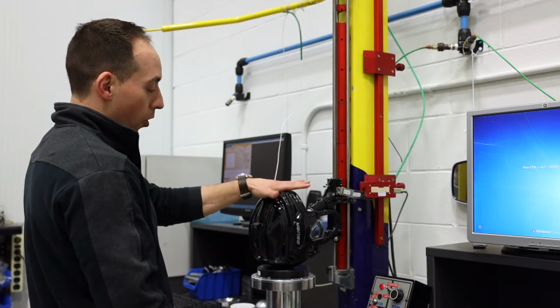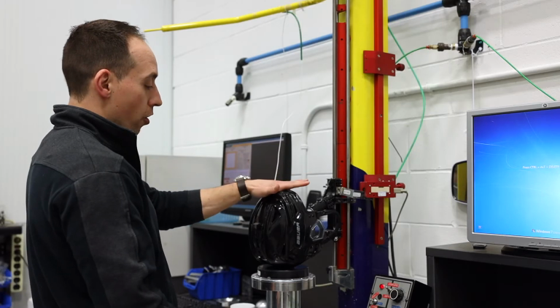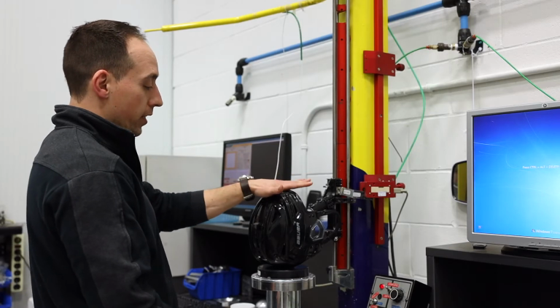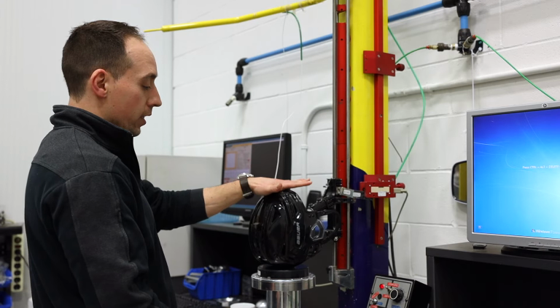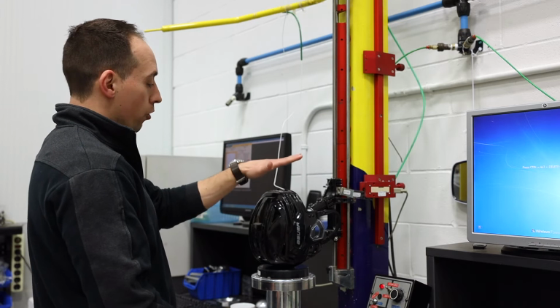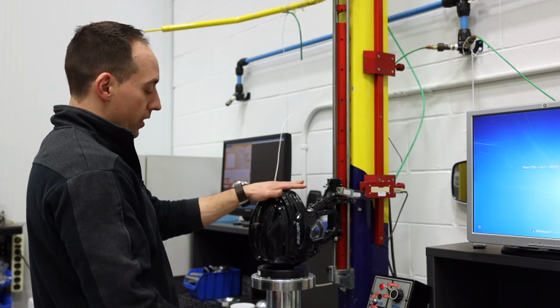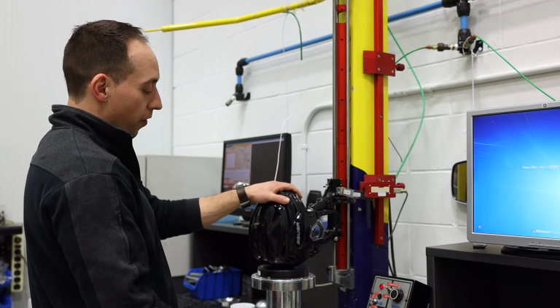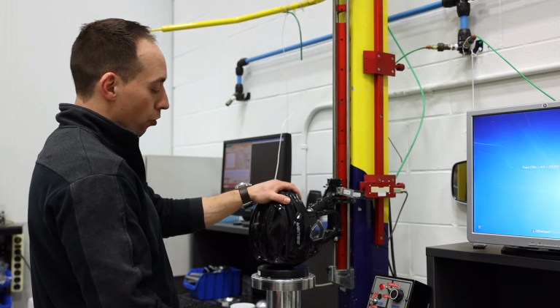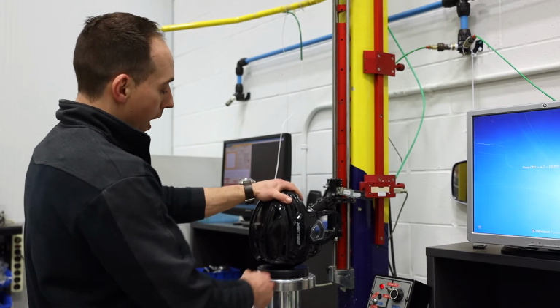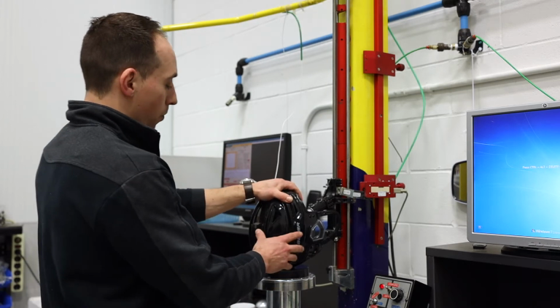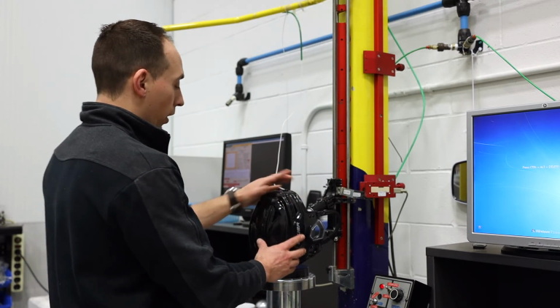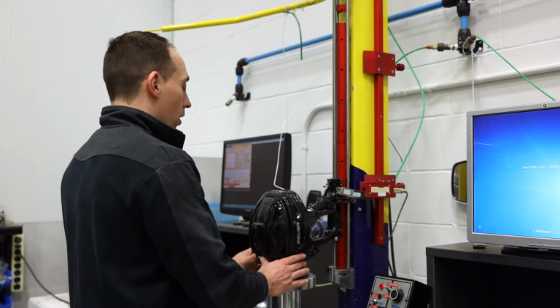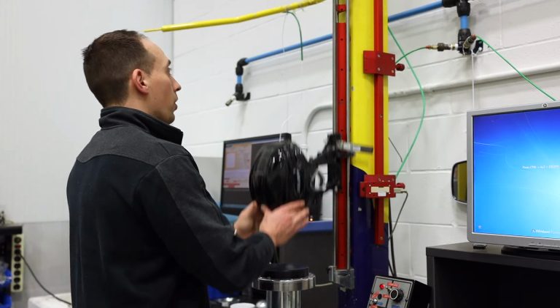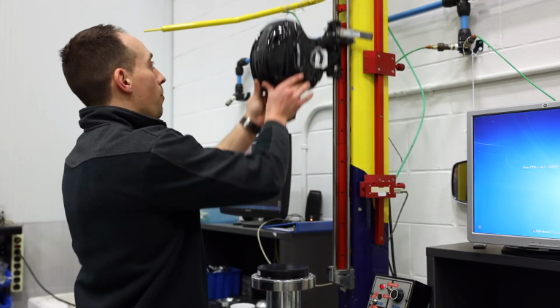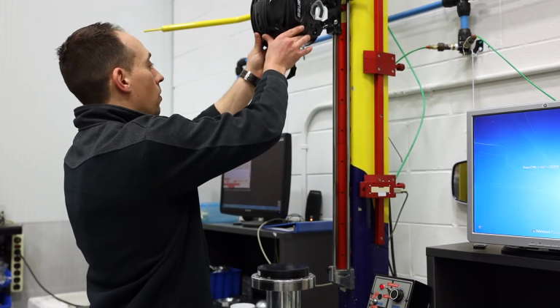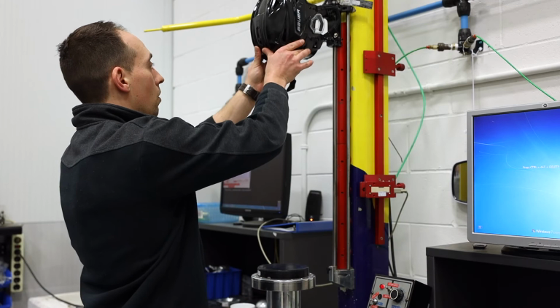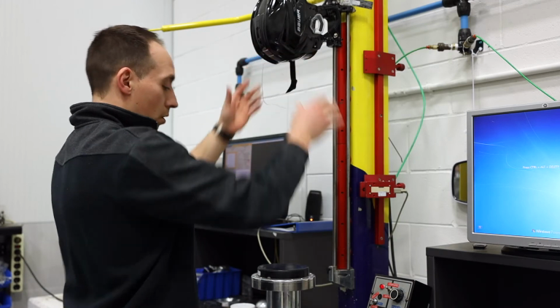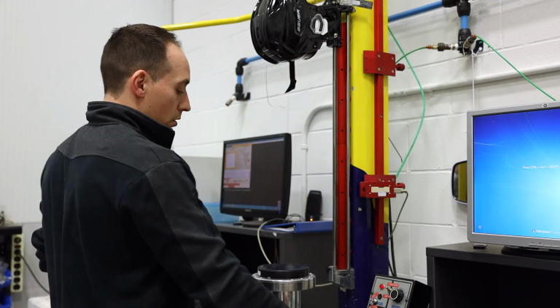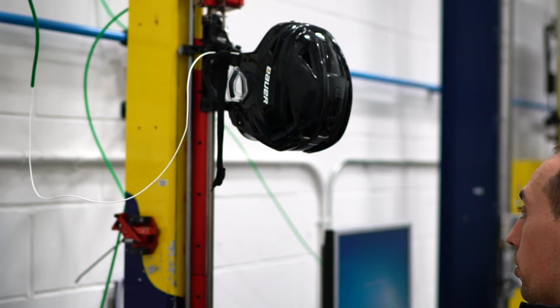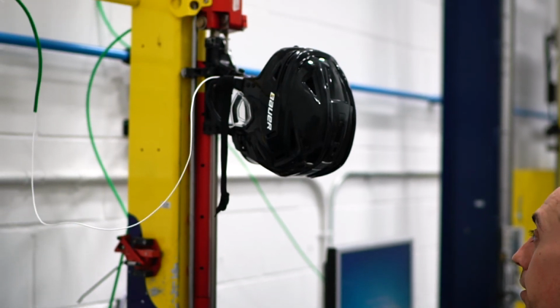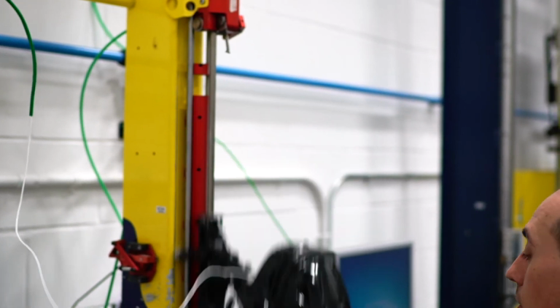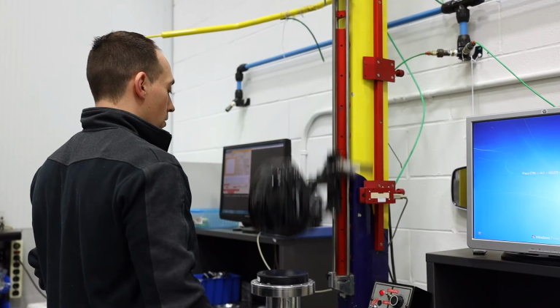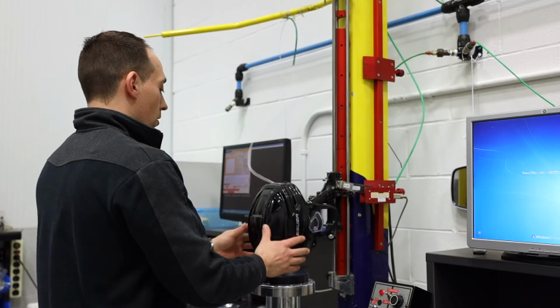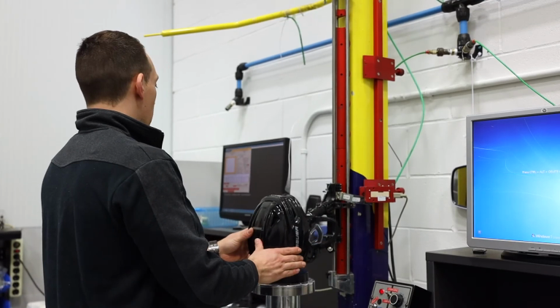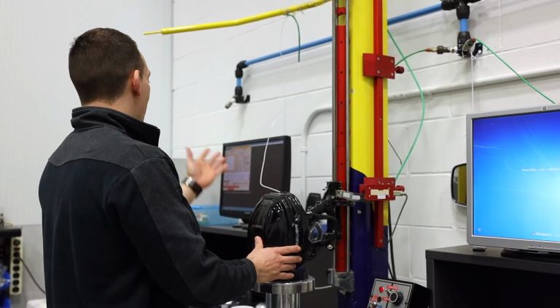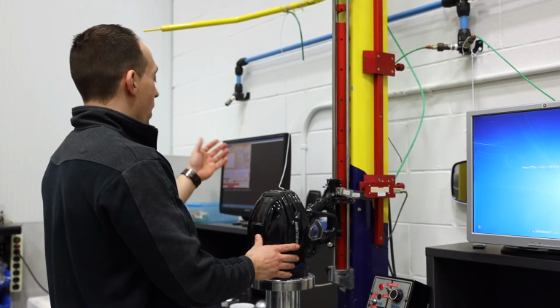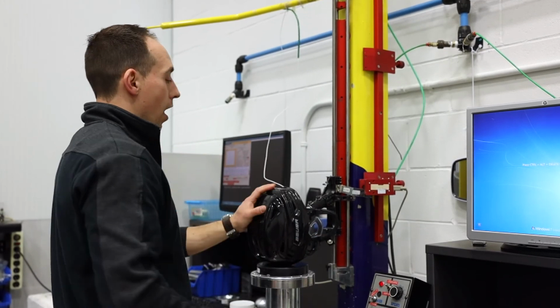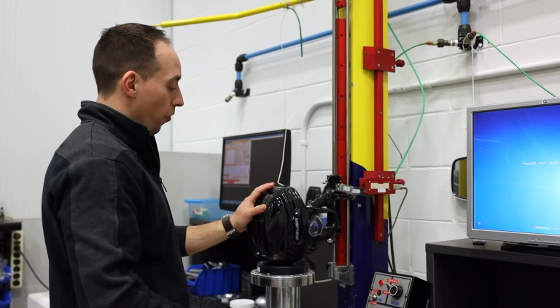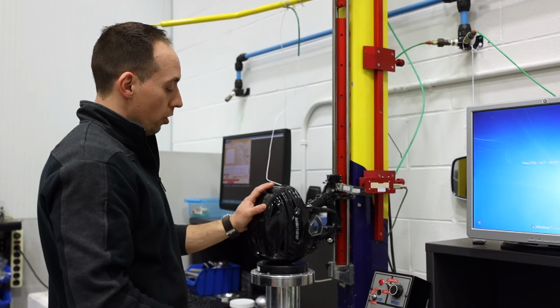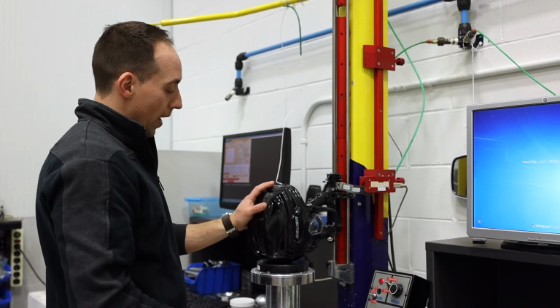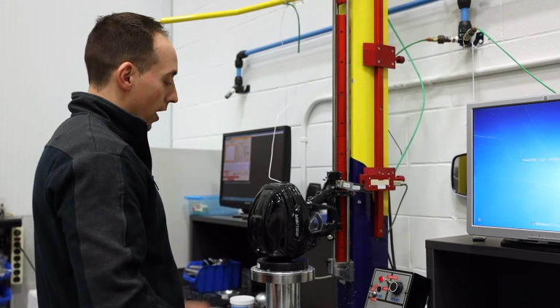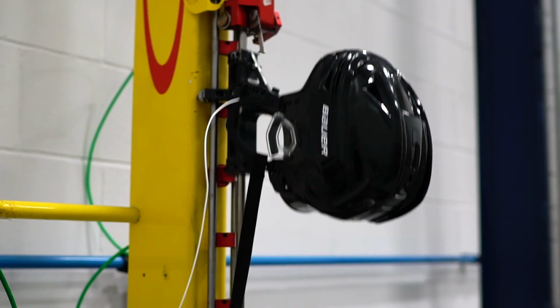We want to make sure it stays at least at 275 joules, and typically the helmet goes up, gets released, and we would measure how much force that translates into.